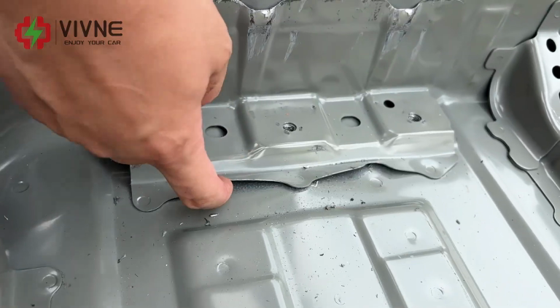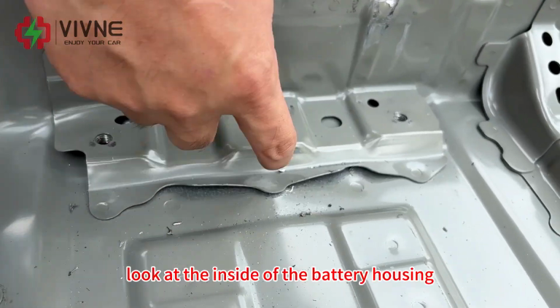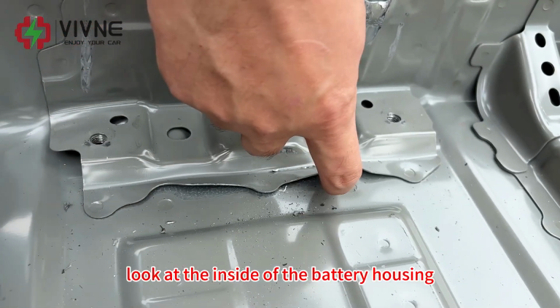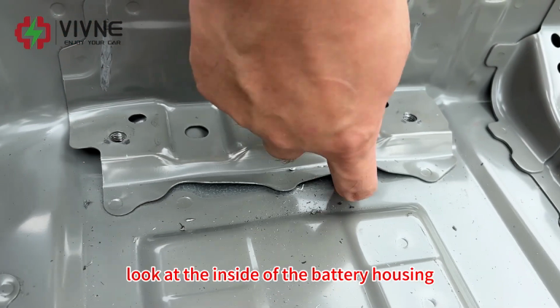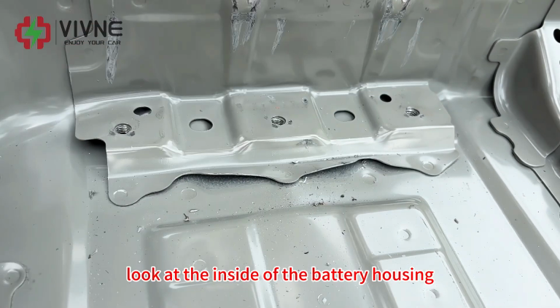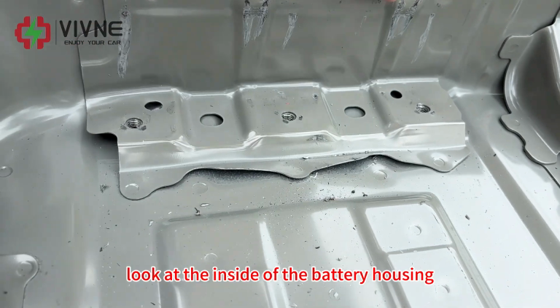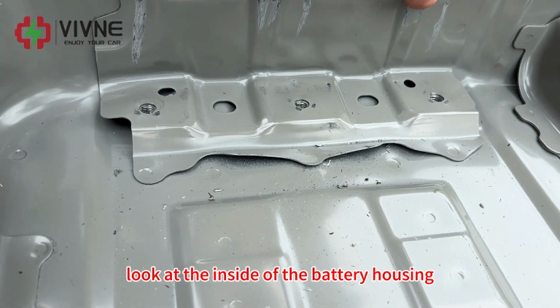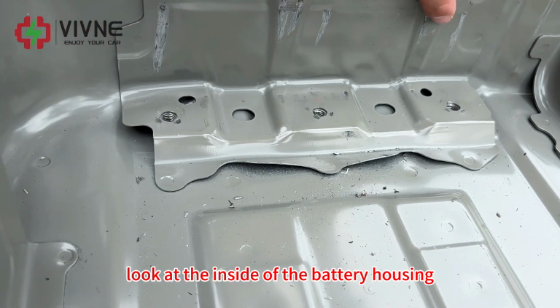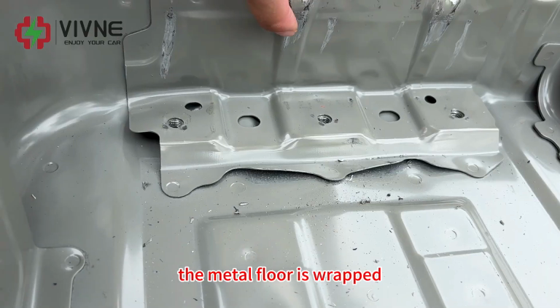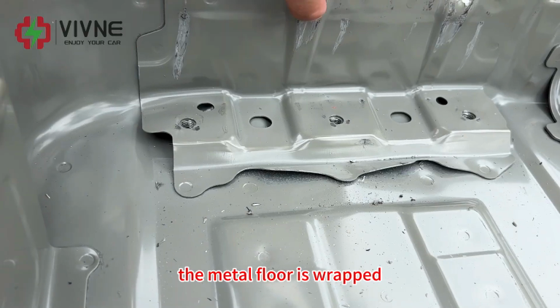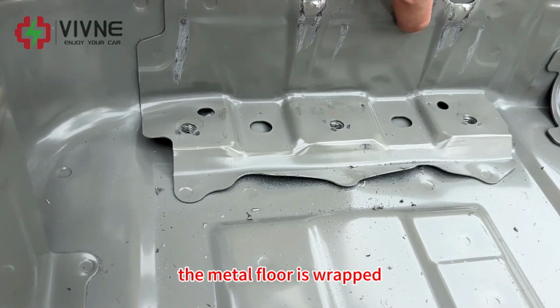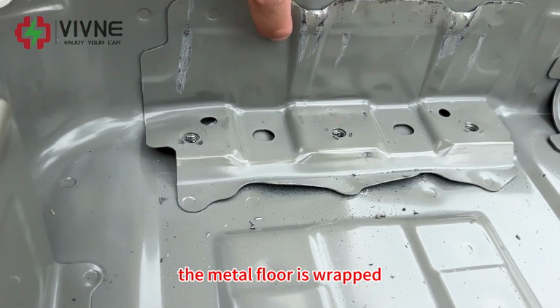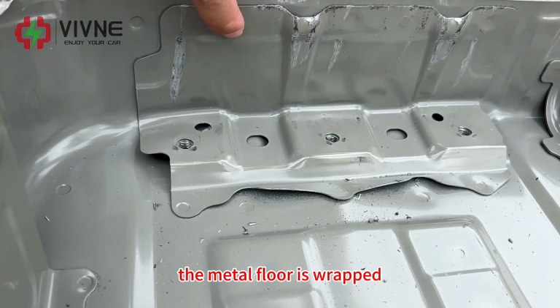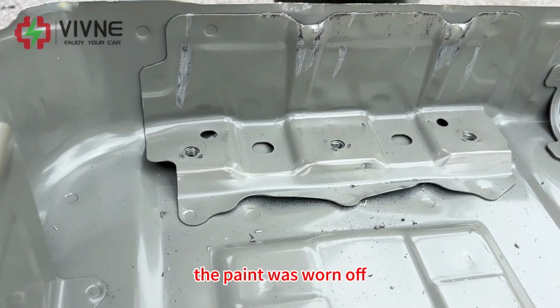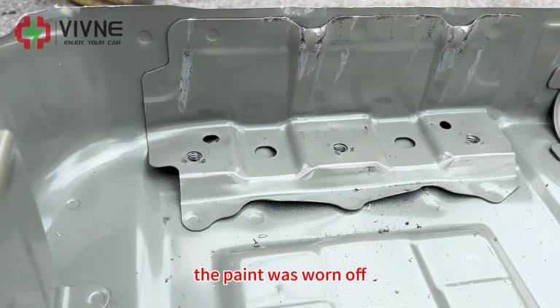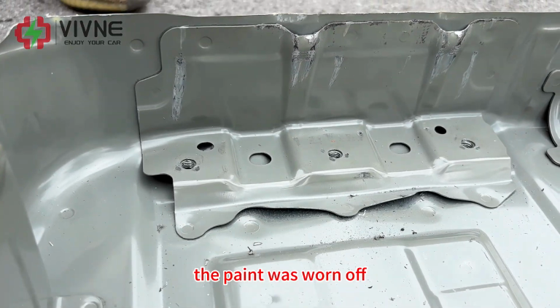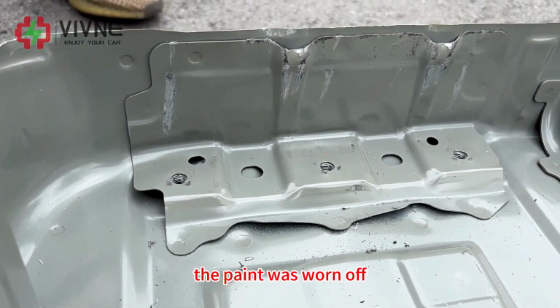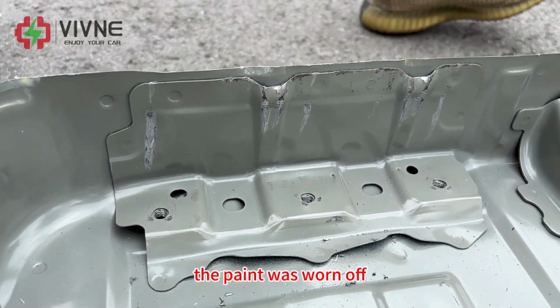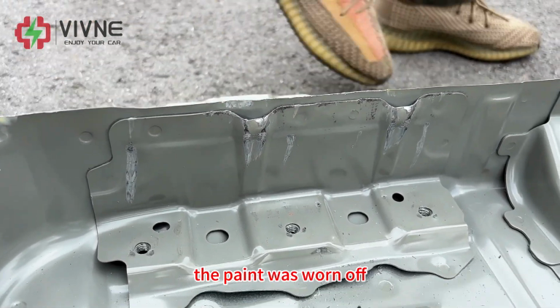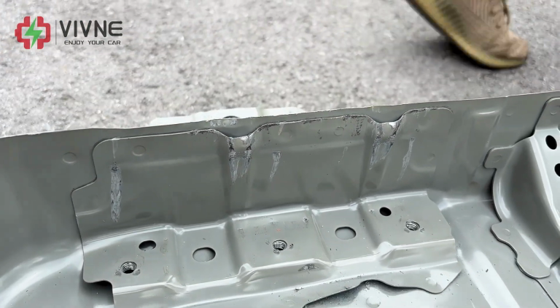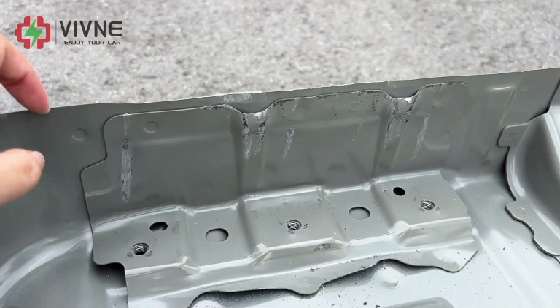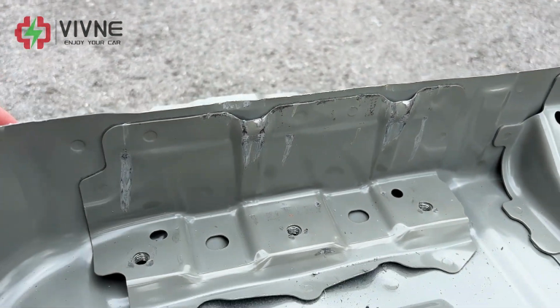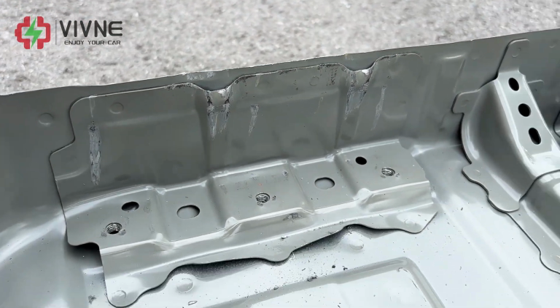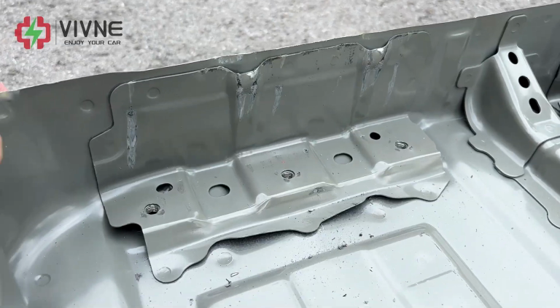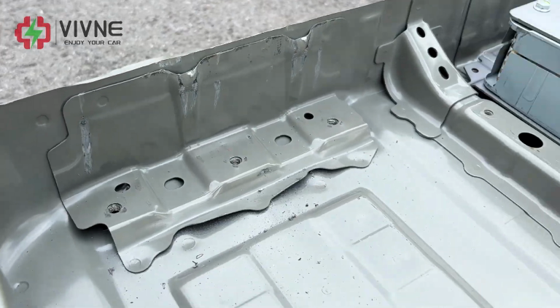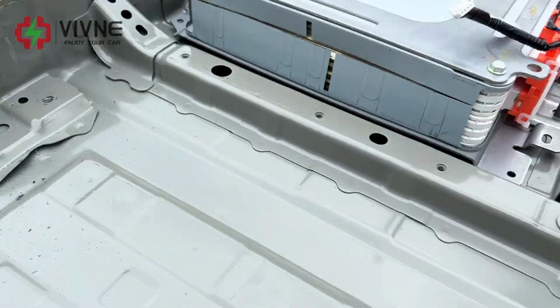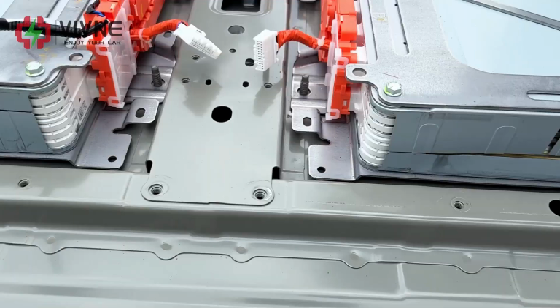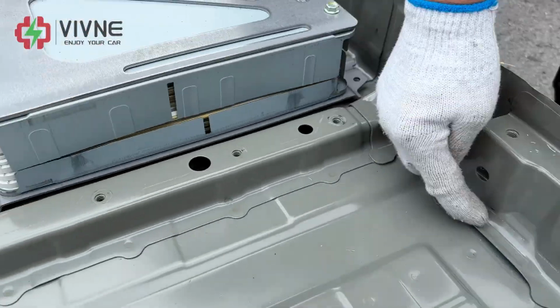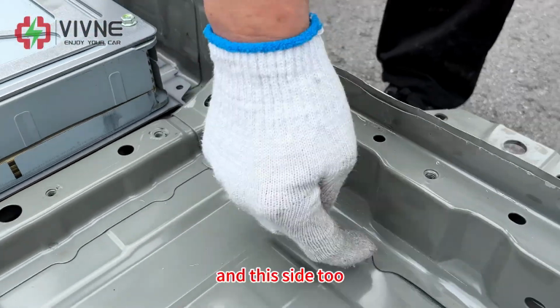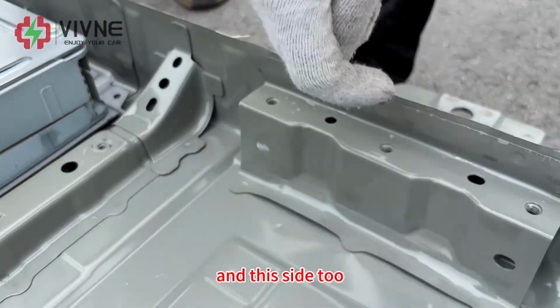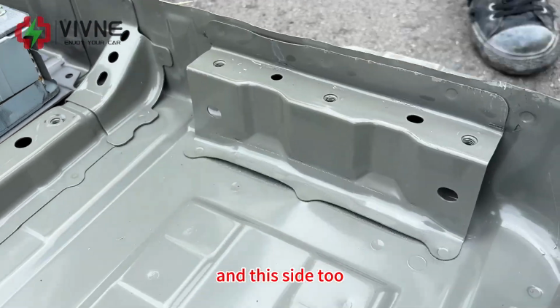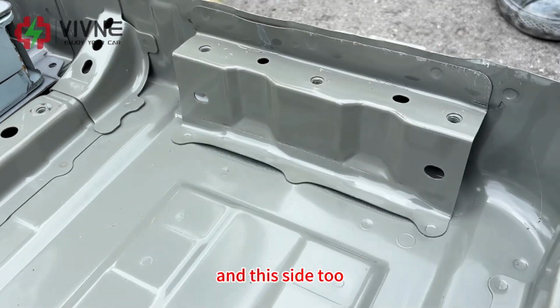Look at the inside of the battery housing — the metal floor is warped, the paint was worn off. And this side too.